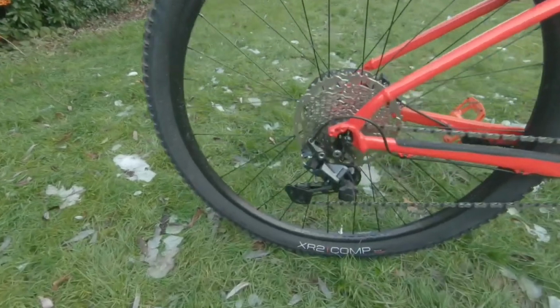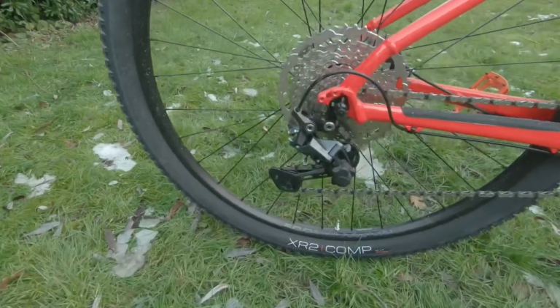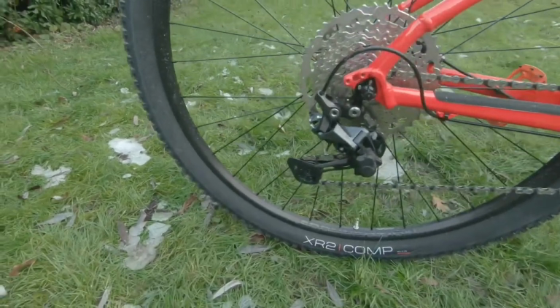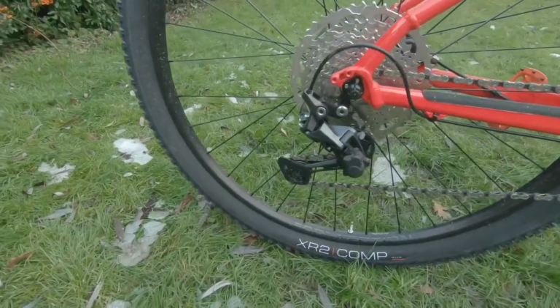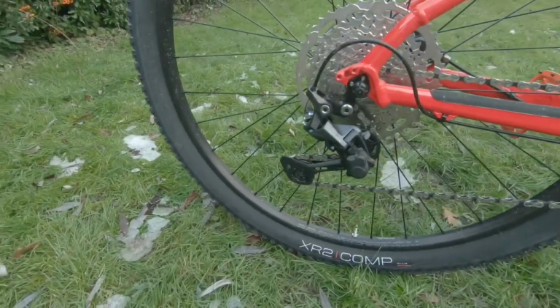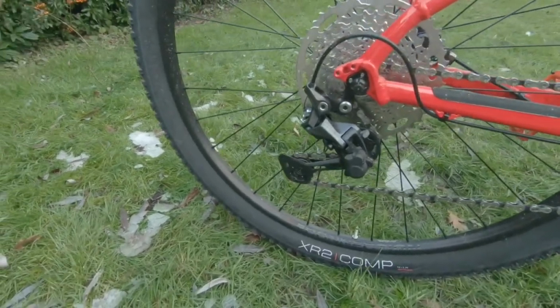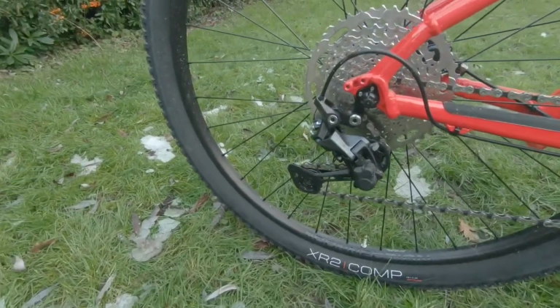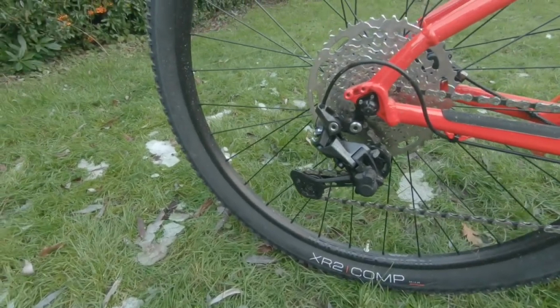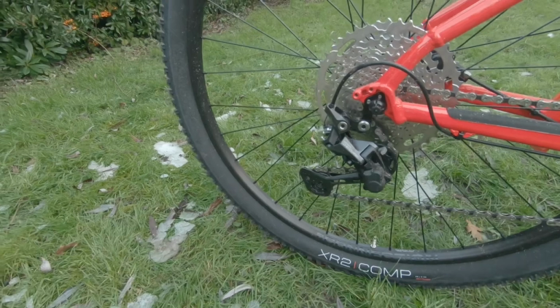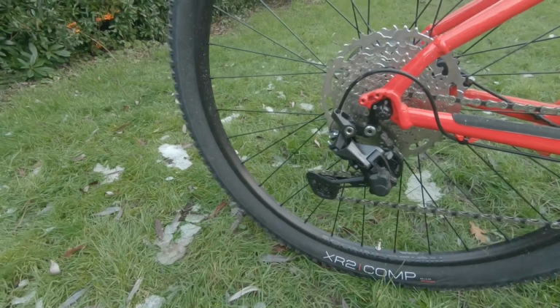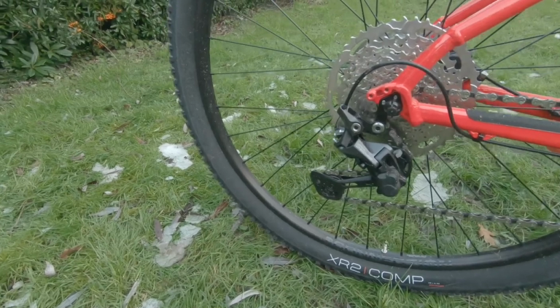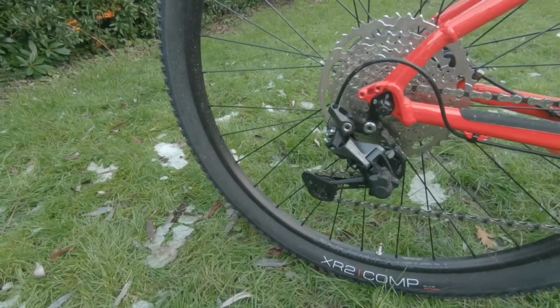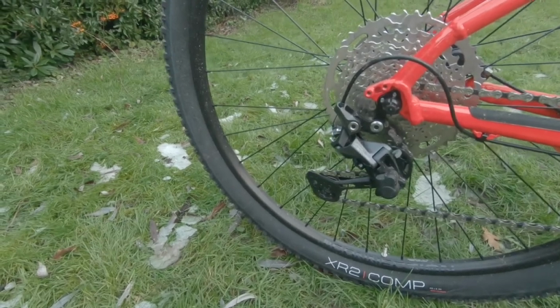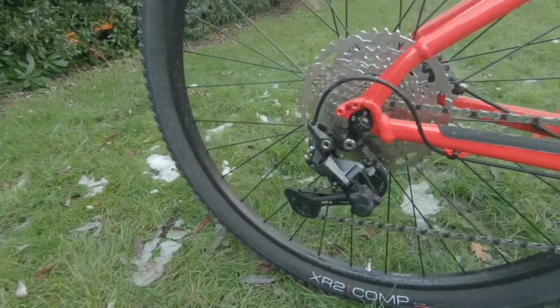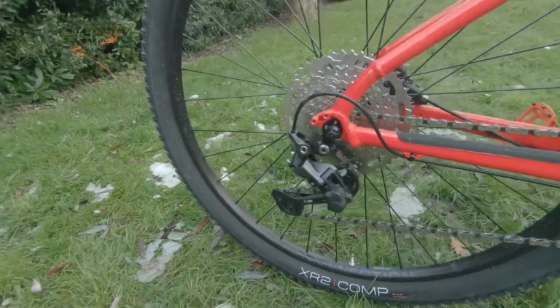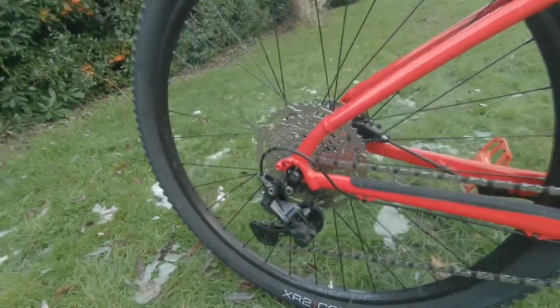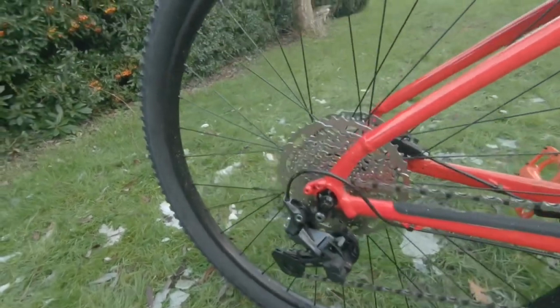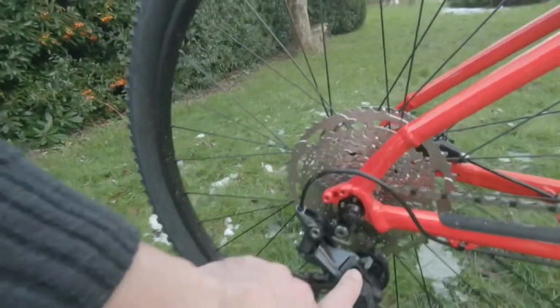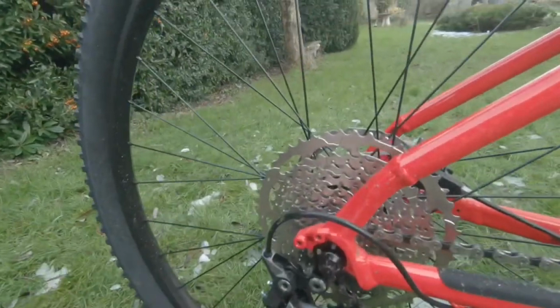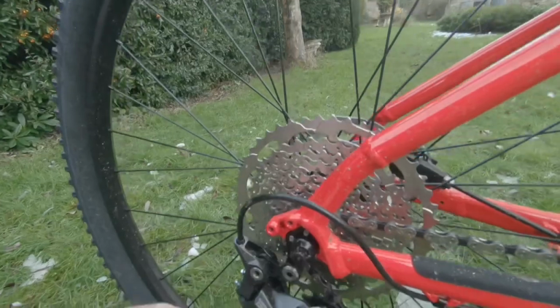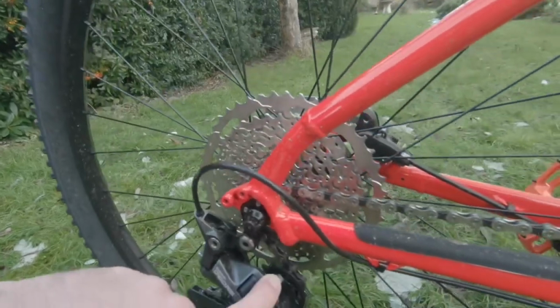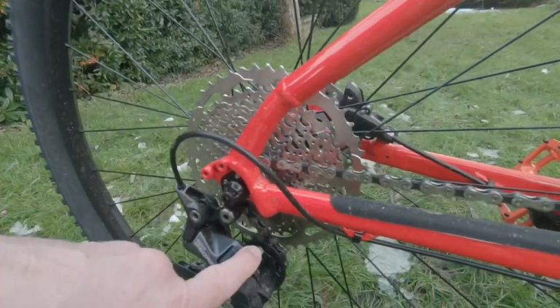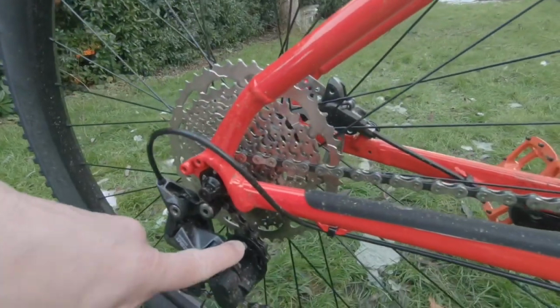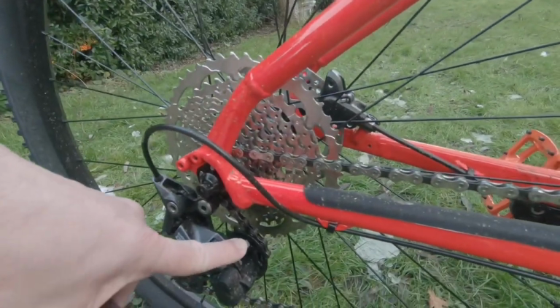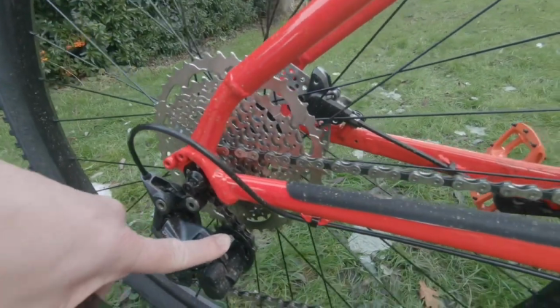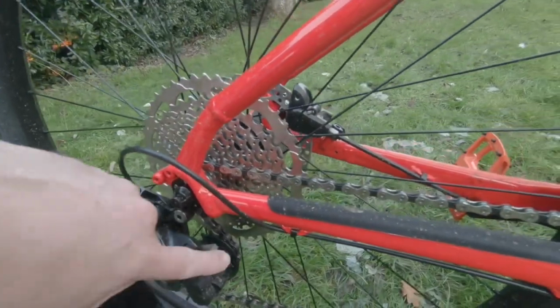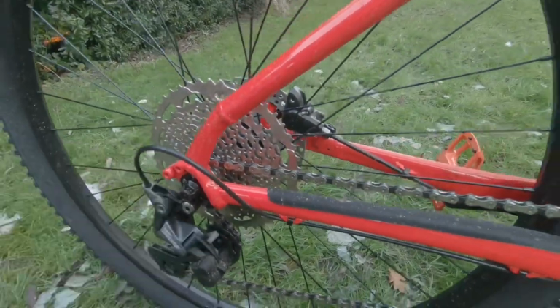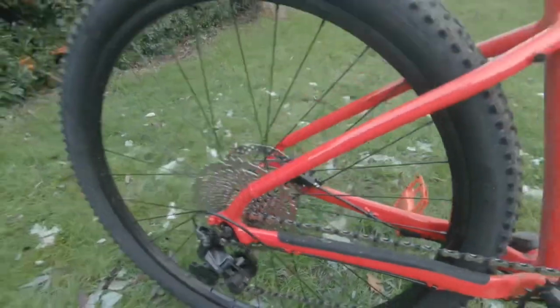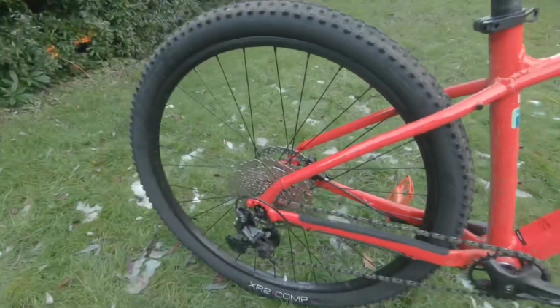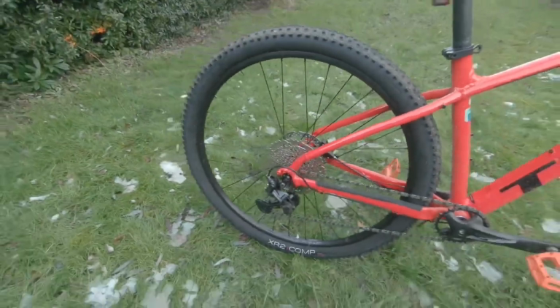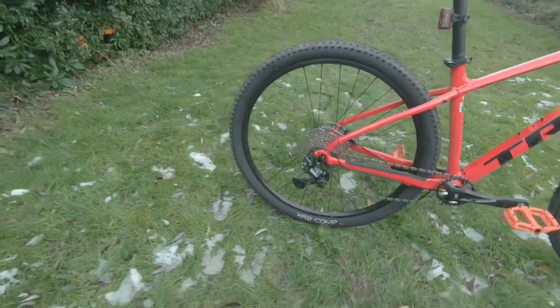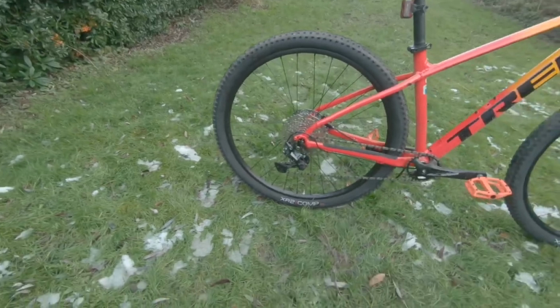The rear derailleur is the Shimano Deore M5120, long cage, and it does come with a chain lock-out to stop any chain slap.